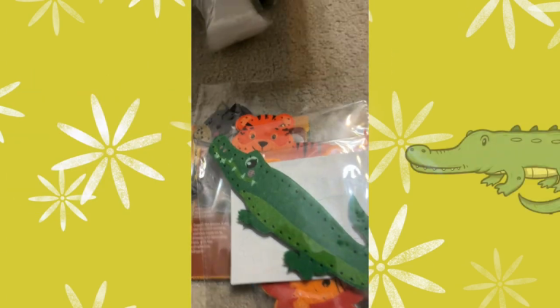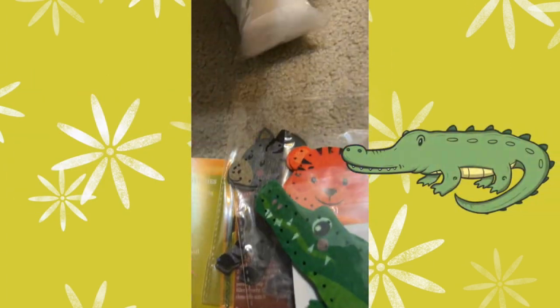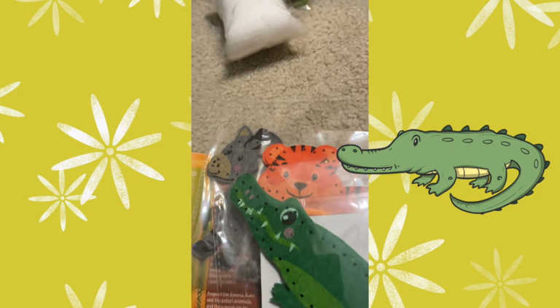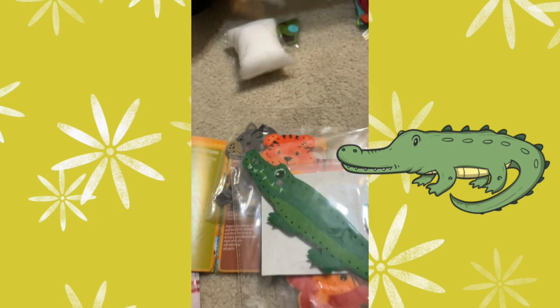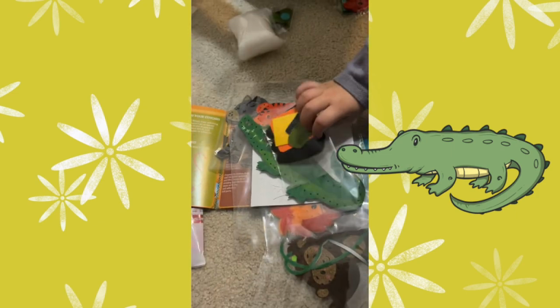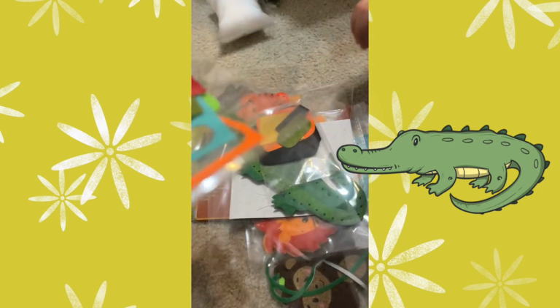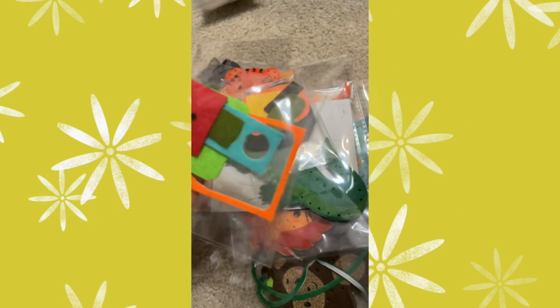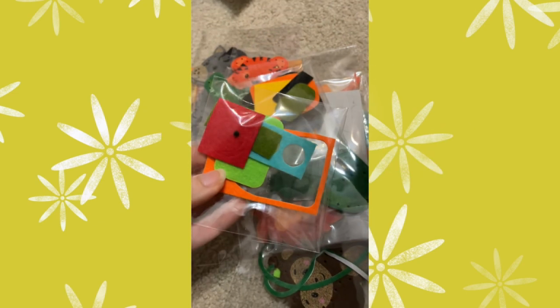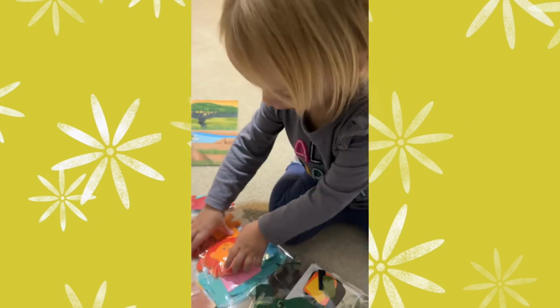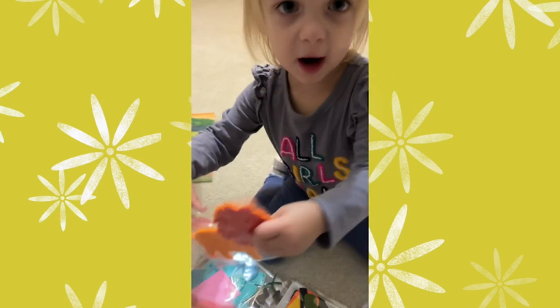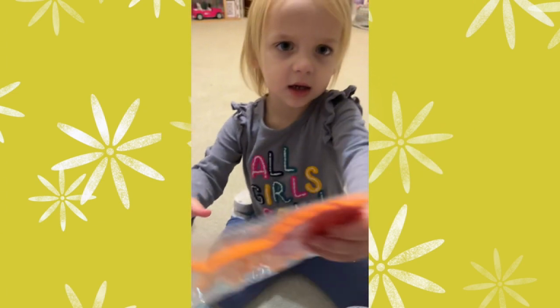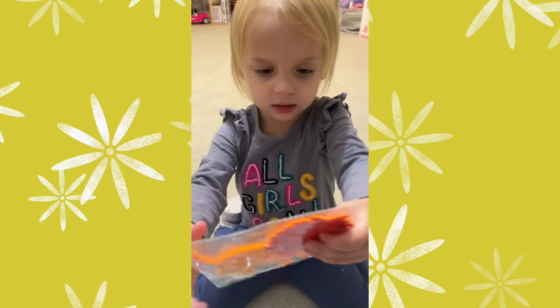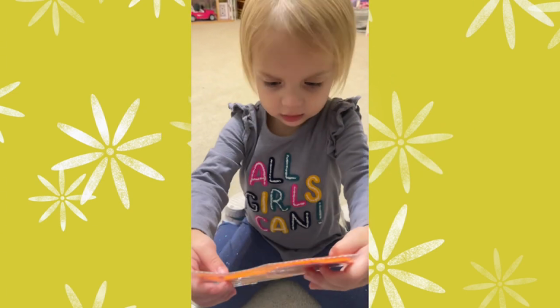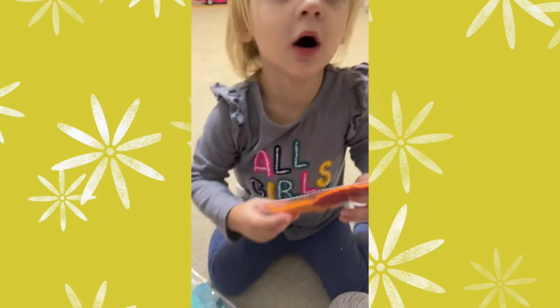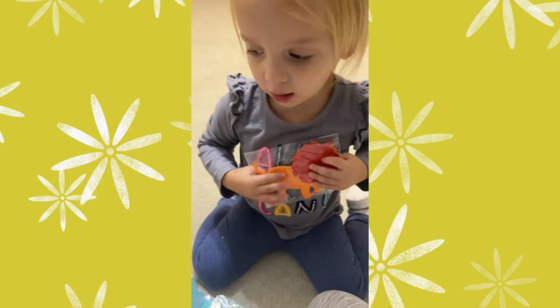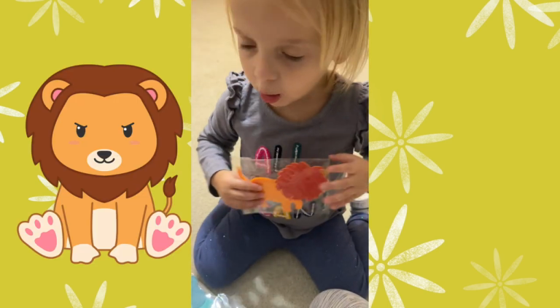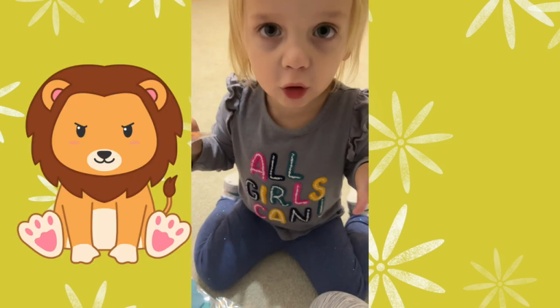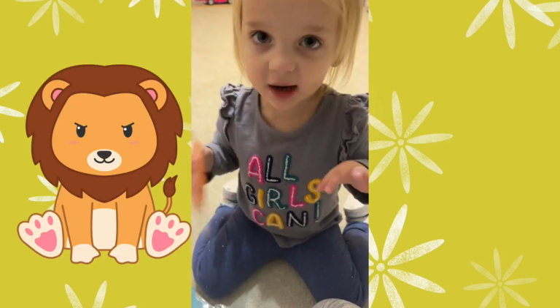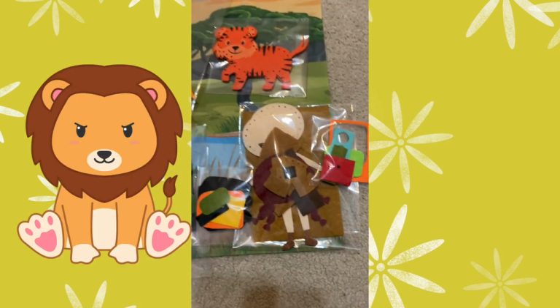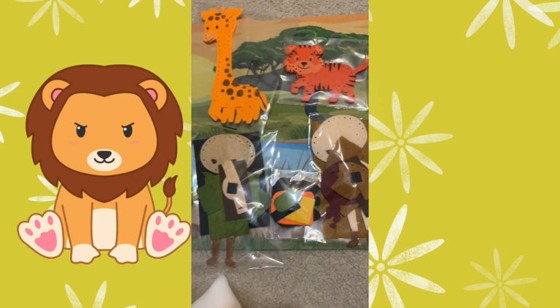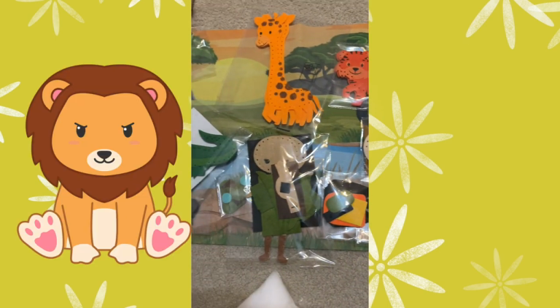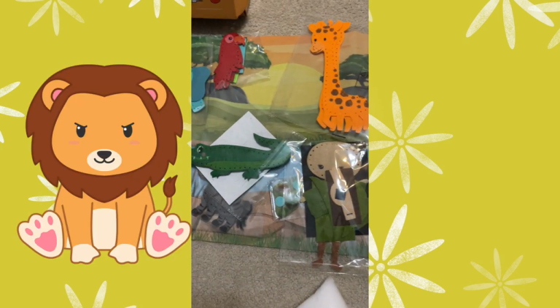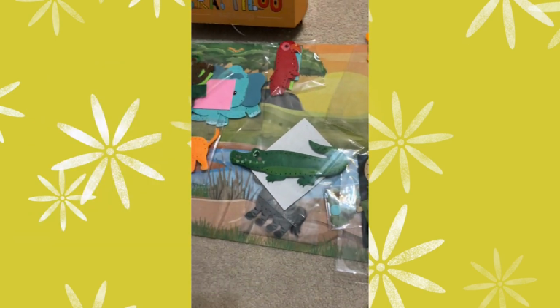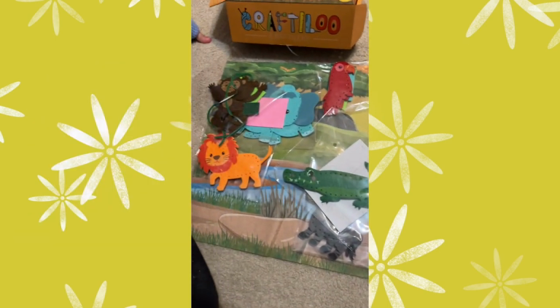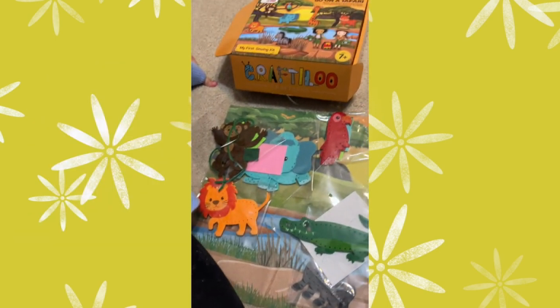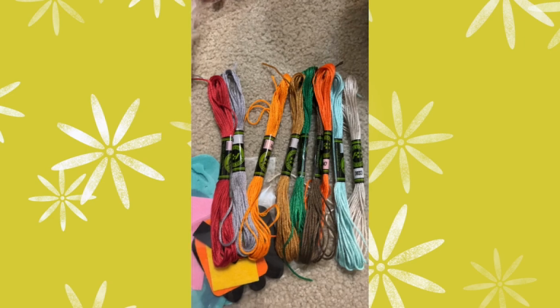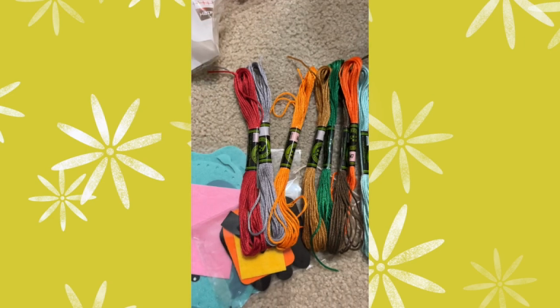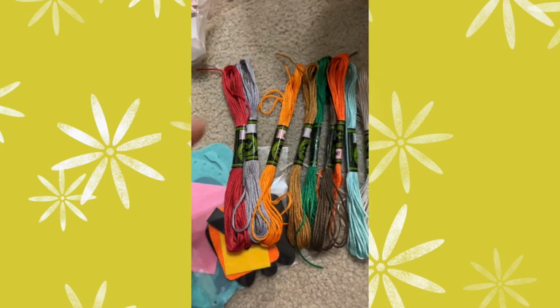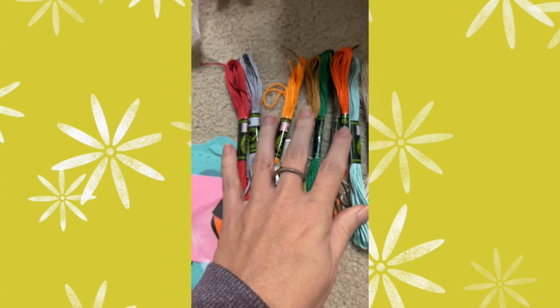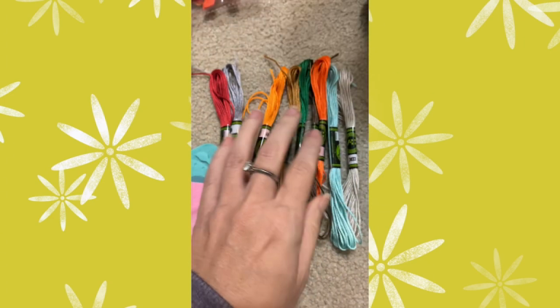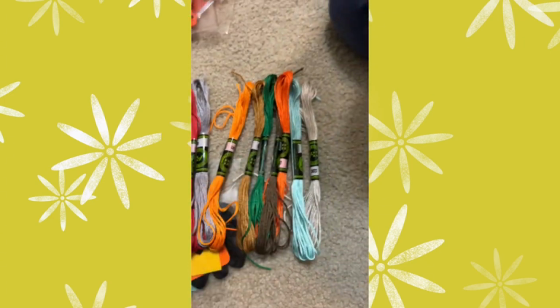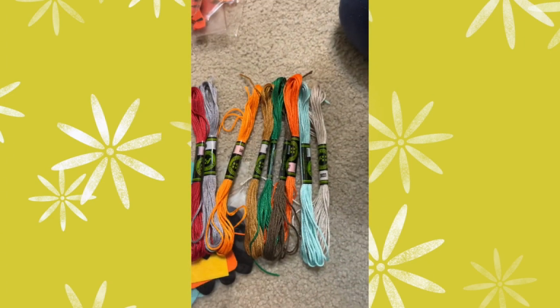We have a tiger. We have a lion. Crocodile. I want a lion. You want a lion? We have all of the things we're going to put together. Look at all this string — there's so much string. And we have a bunch of needles so we can do it at the same time.